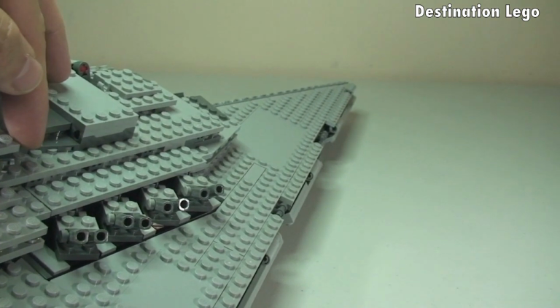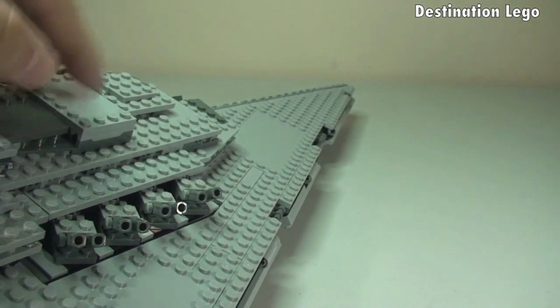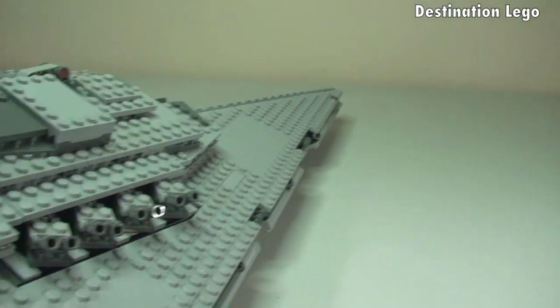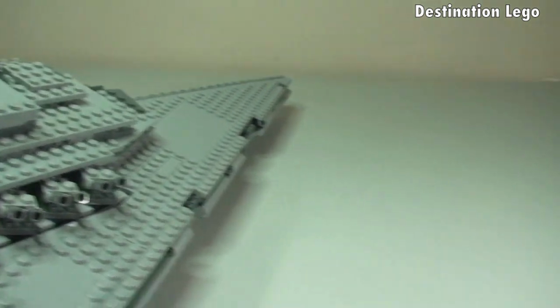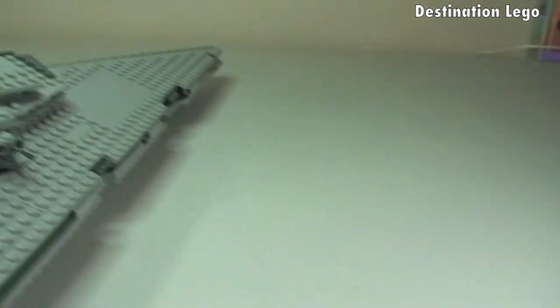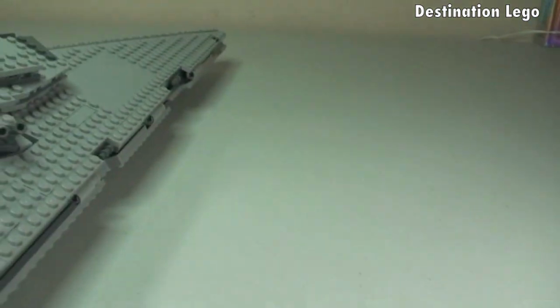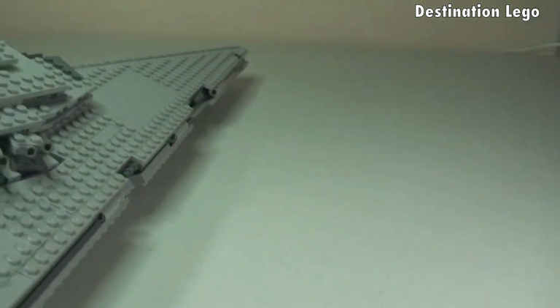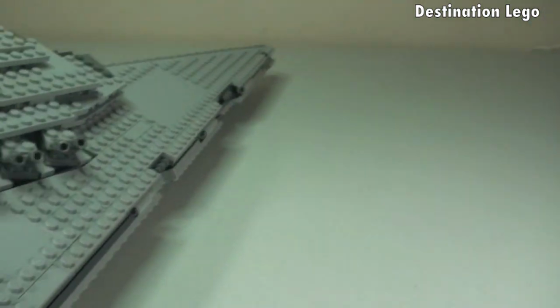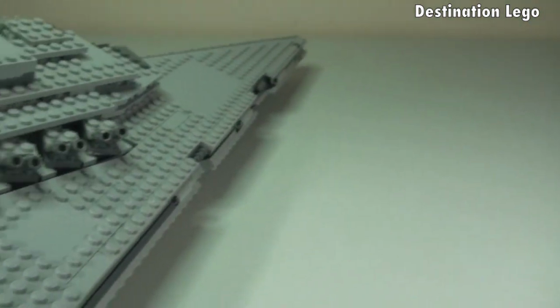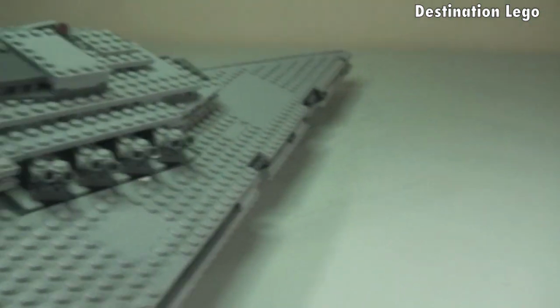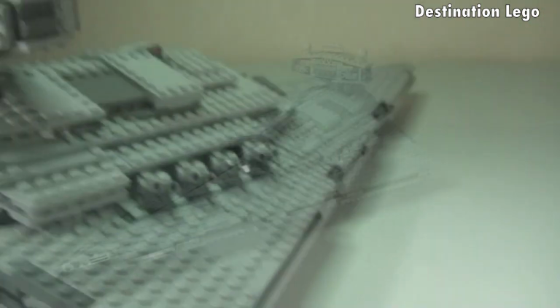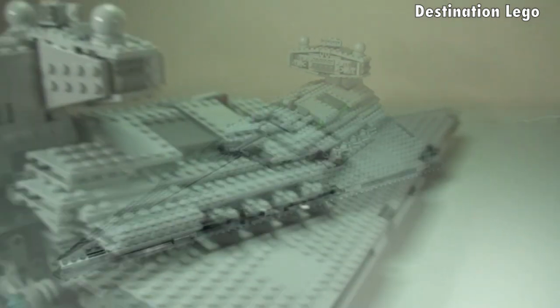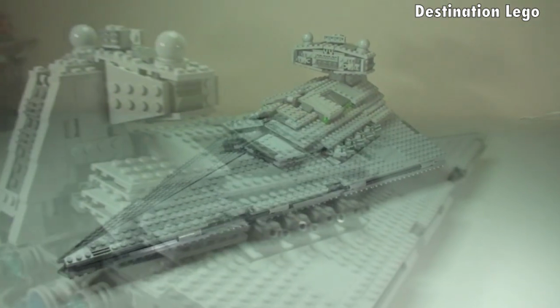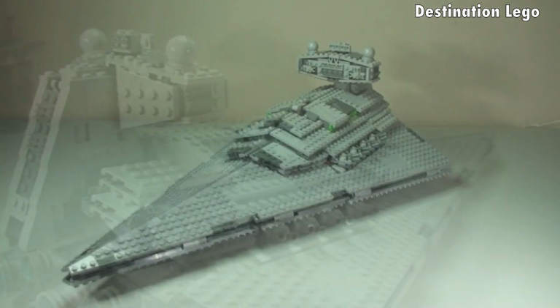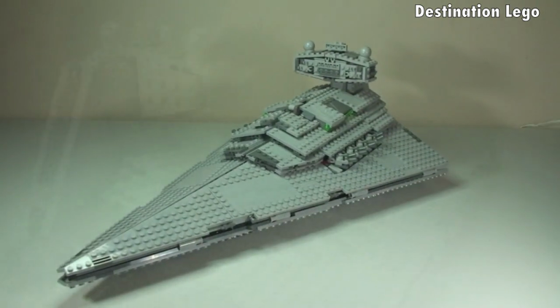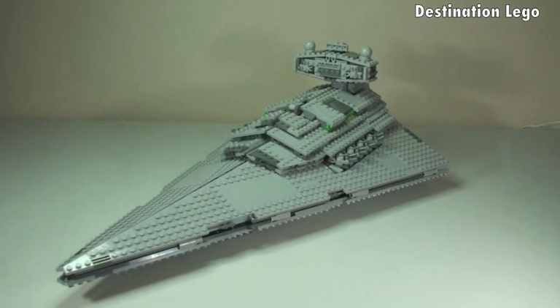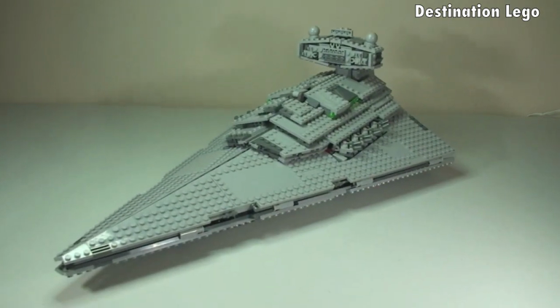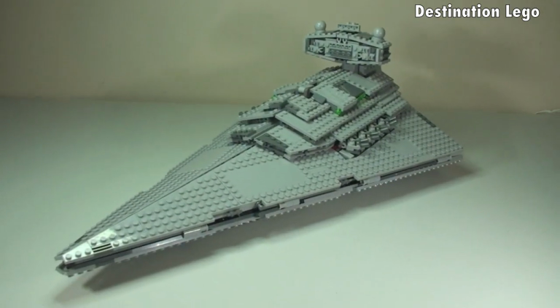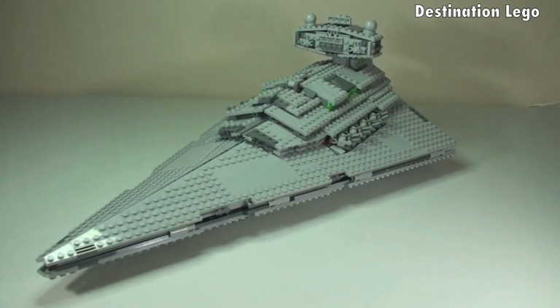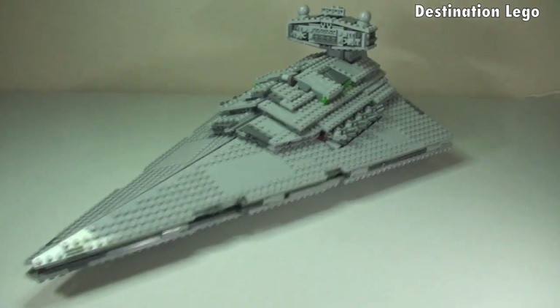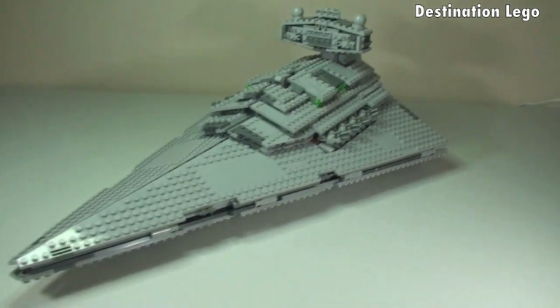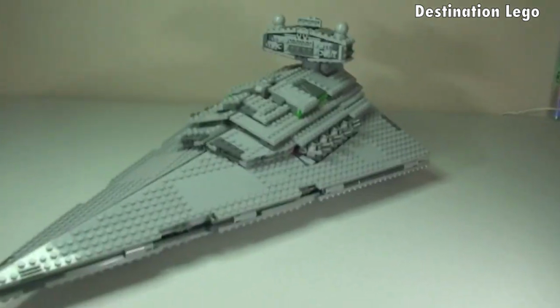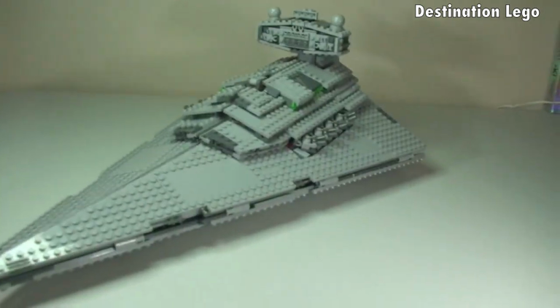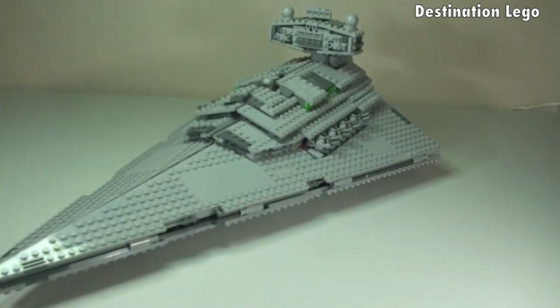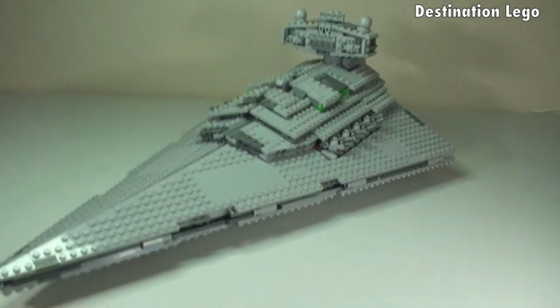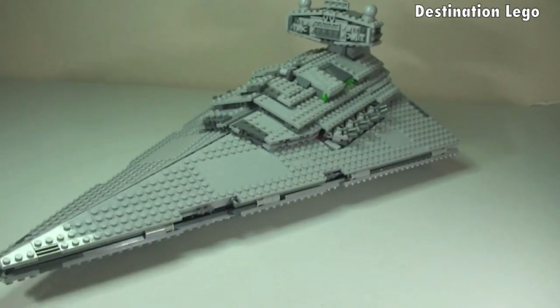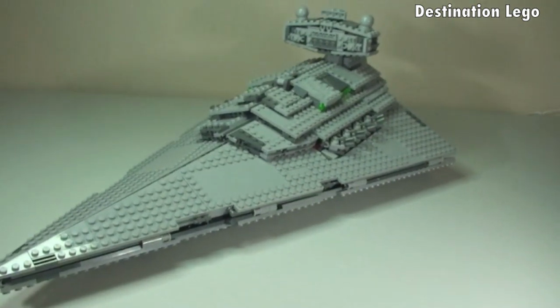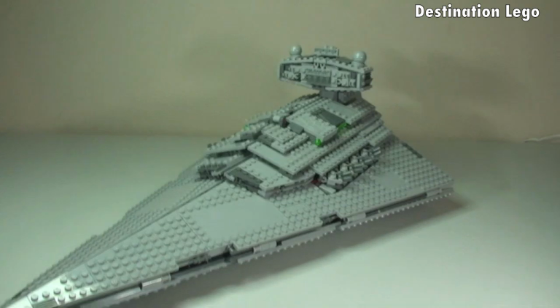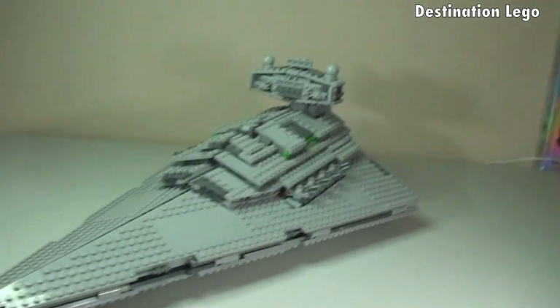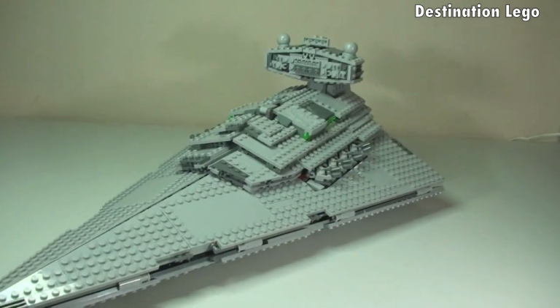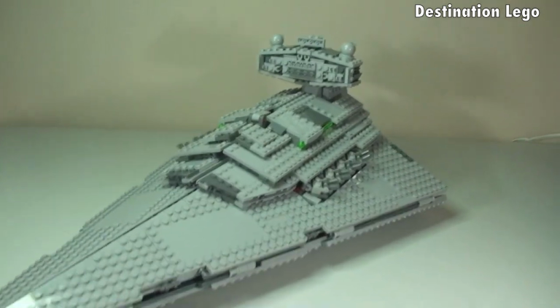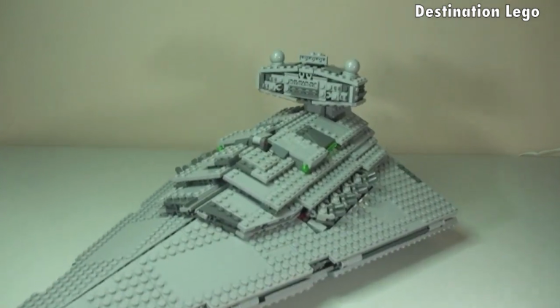Okay, so now we're going to have a look inside the Star Destroyer. The way we get access is, first of all, this complete top piece lifts off.